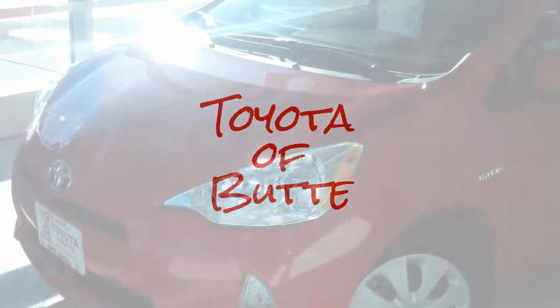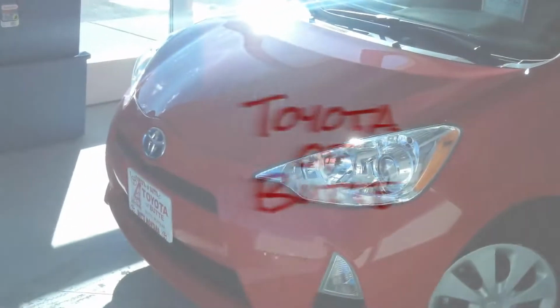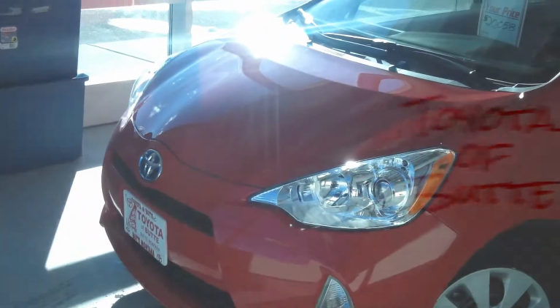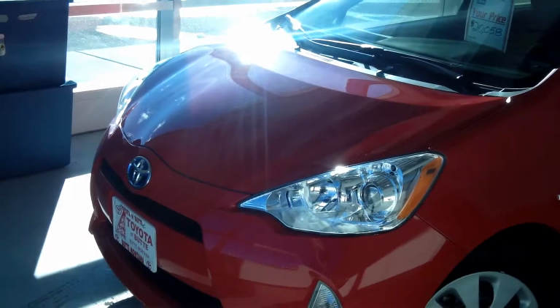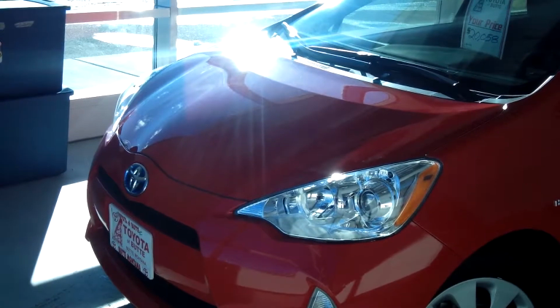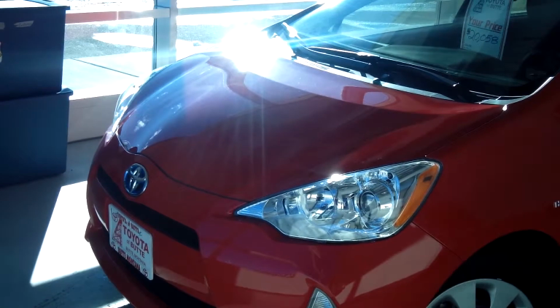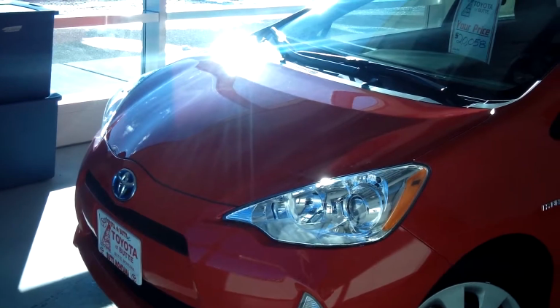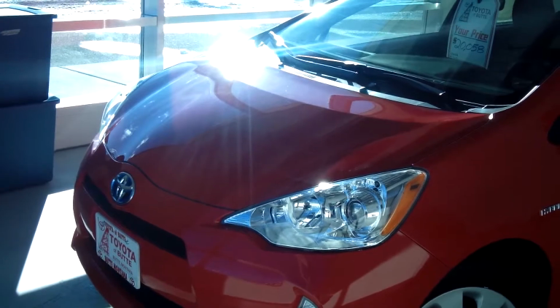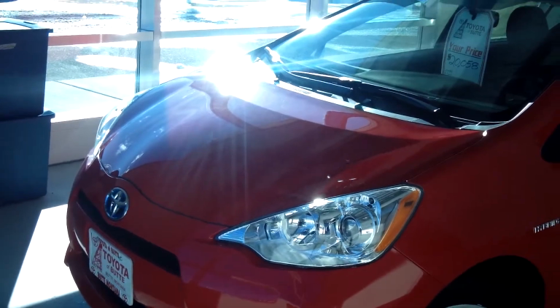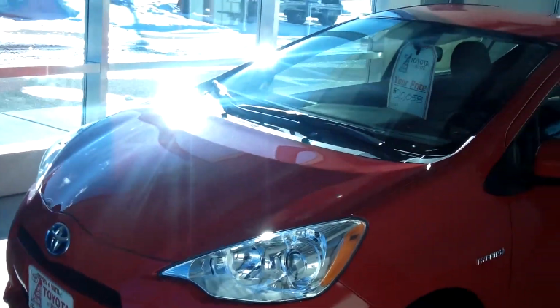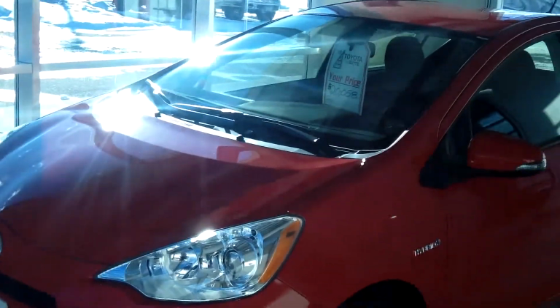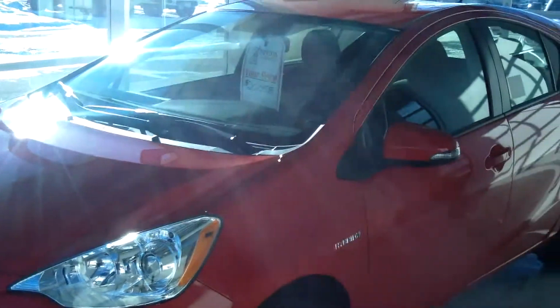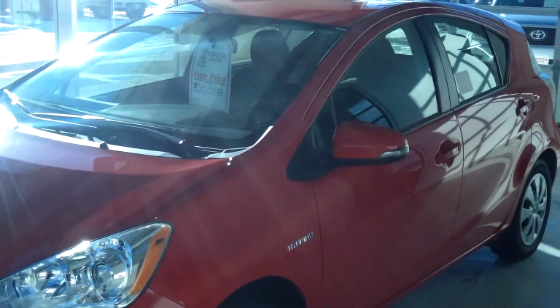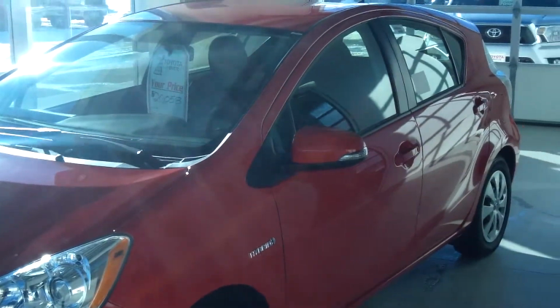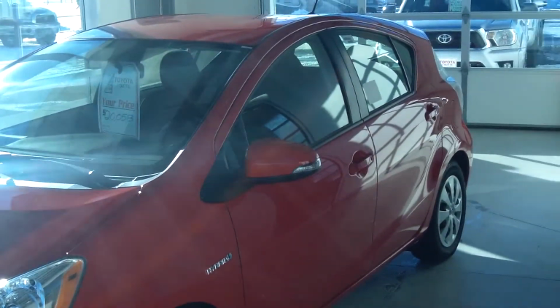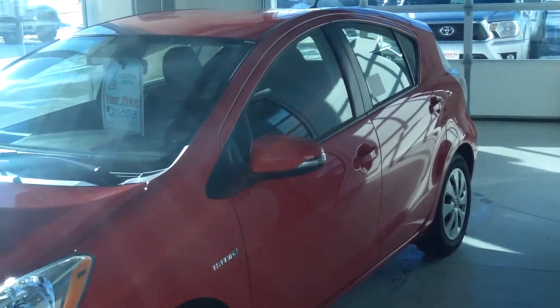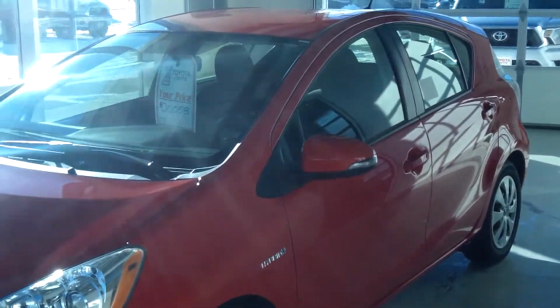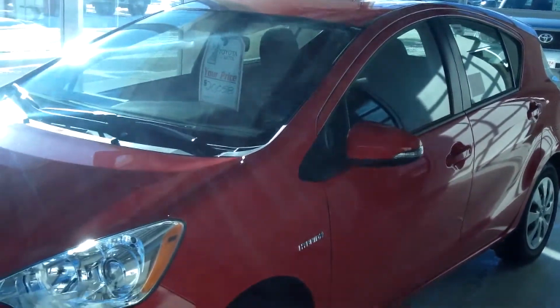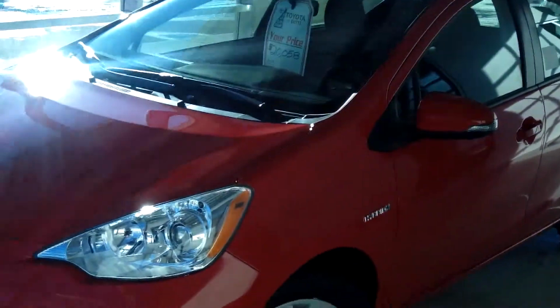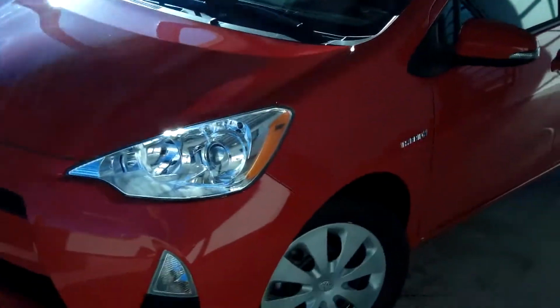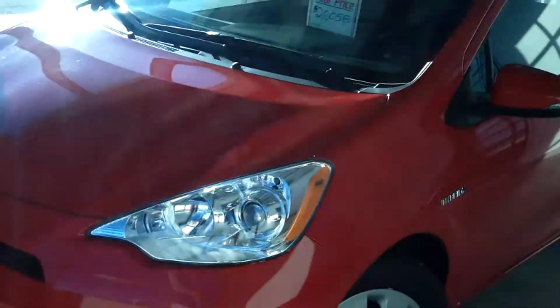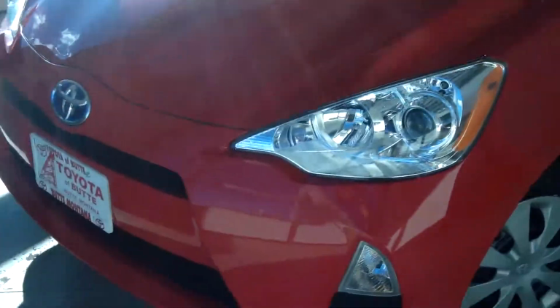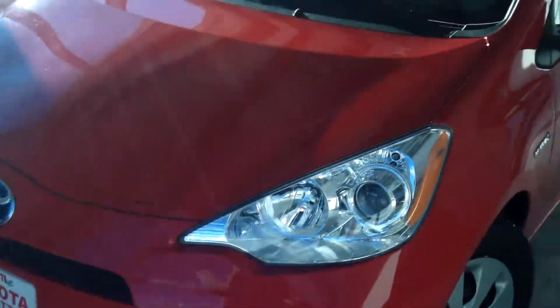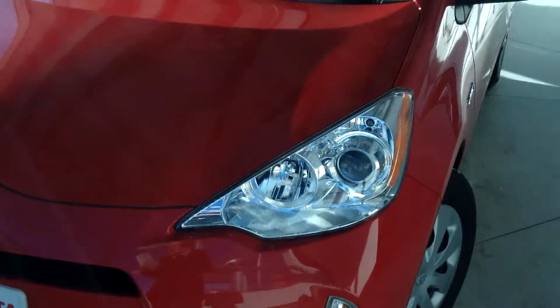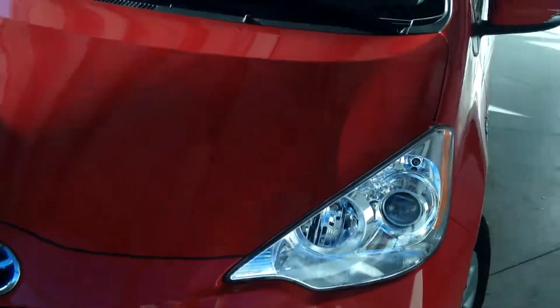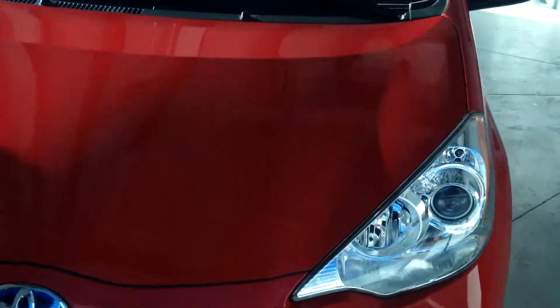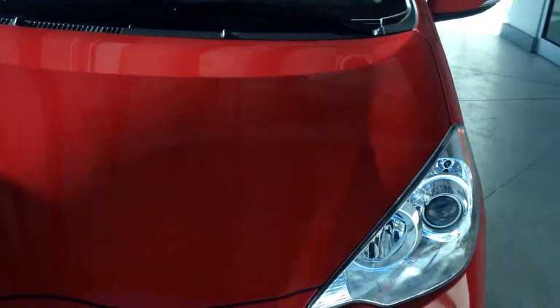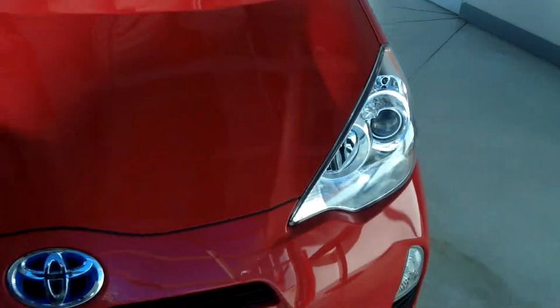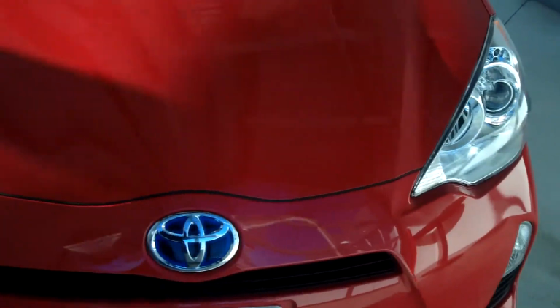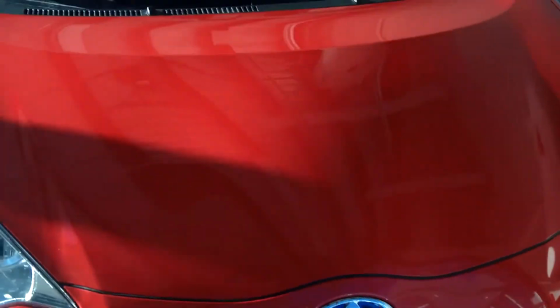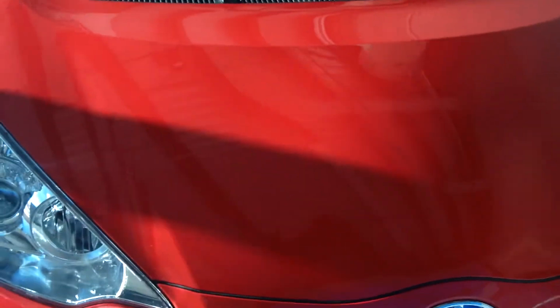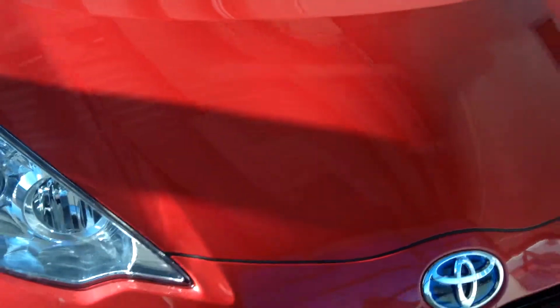This car is a 2012 Prius C two-wheel drive, five-door hatchback, and it is a two model. The color is called Absolutely Red — a really awesome color.